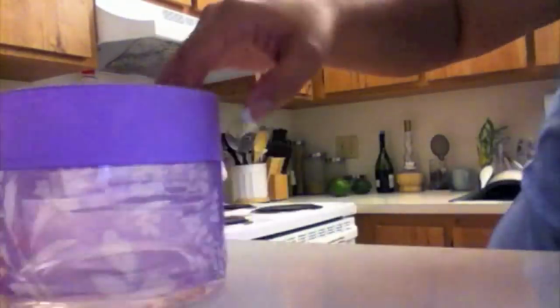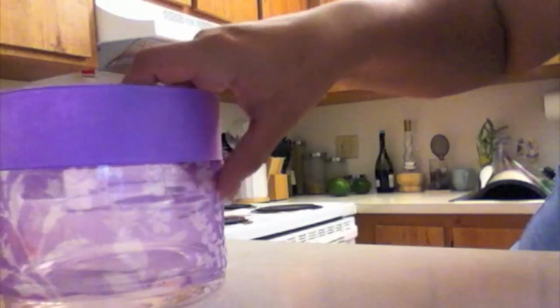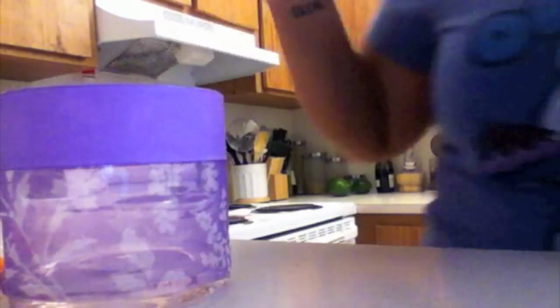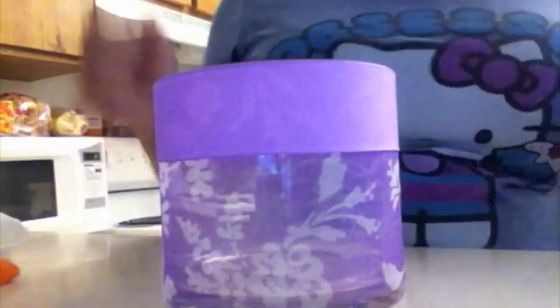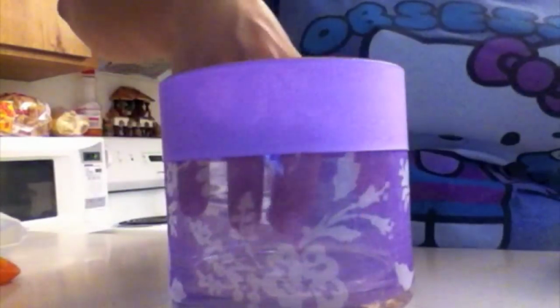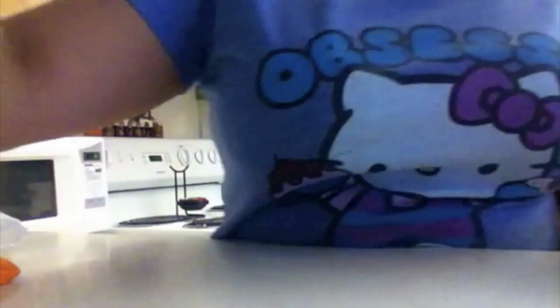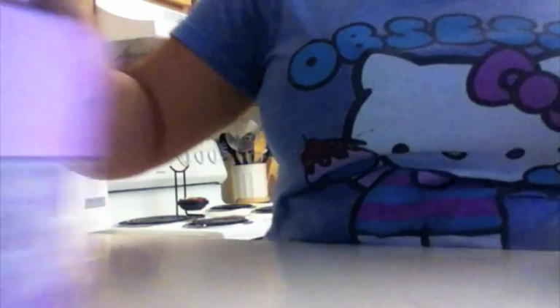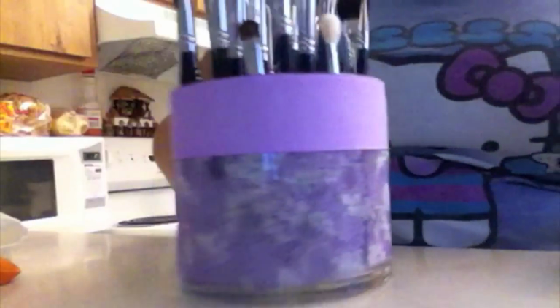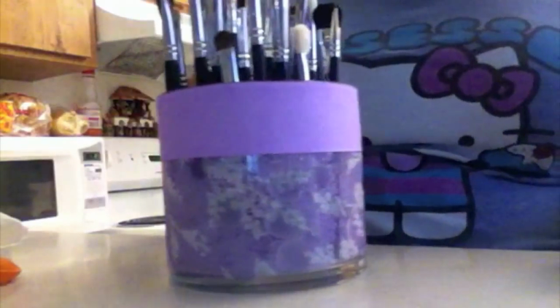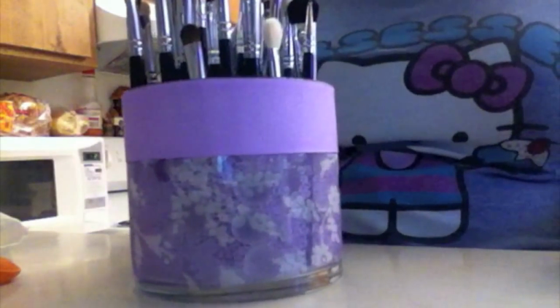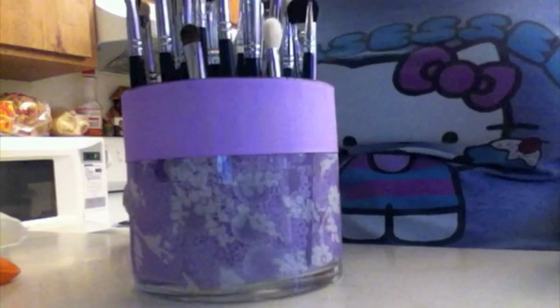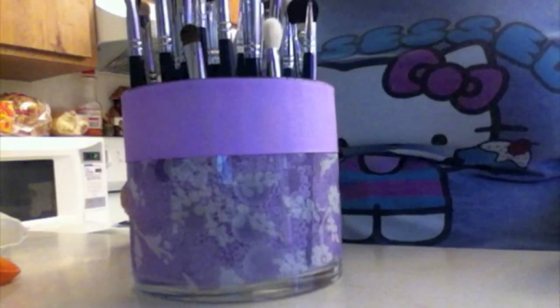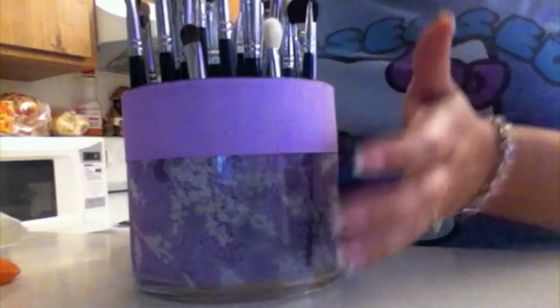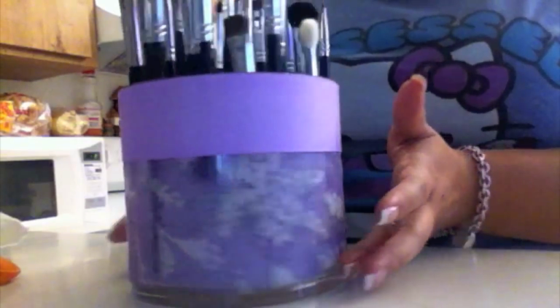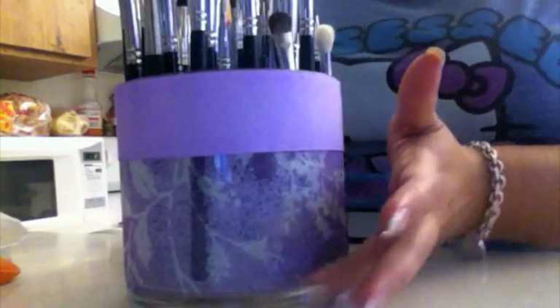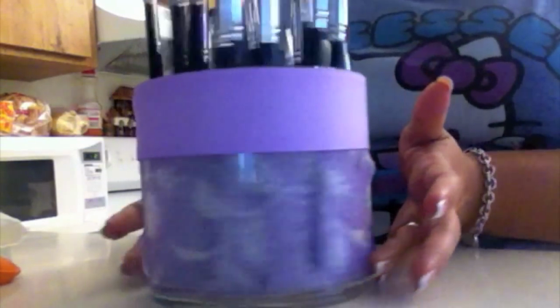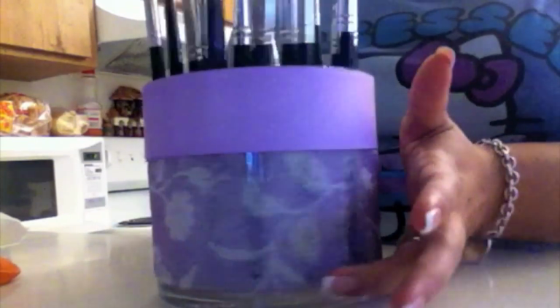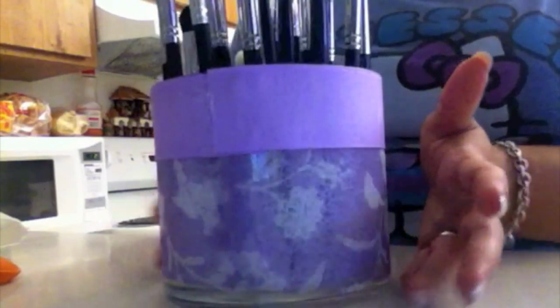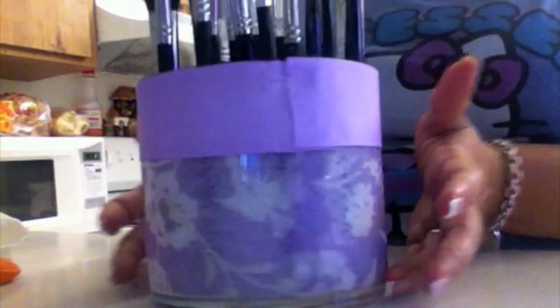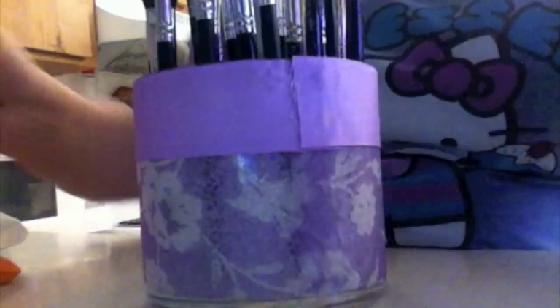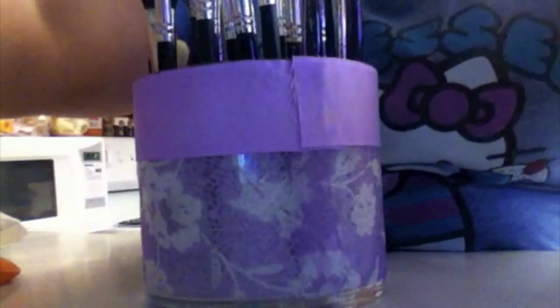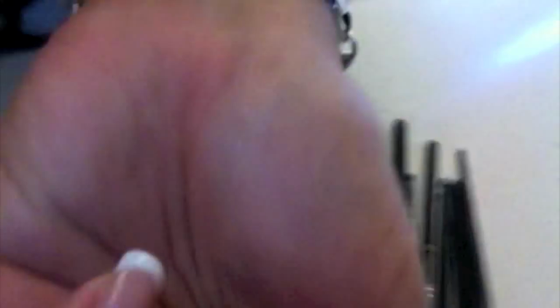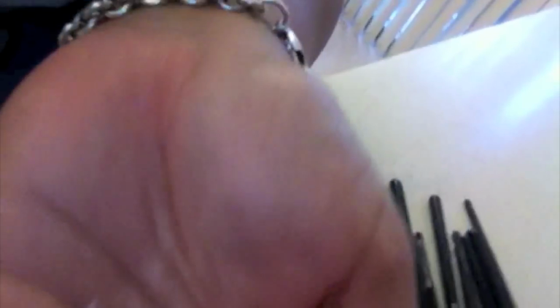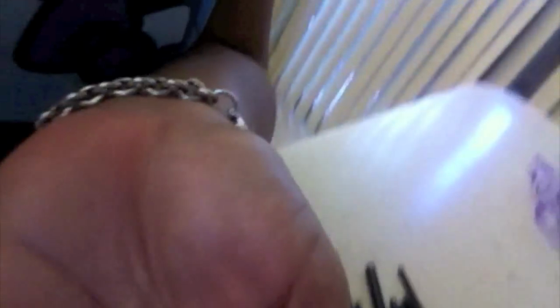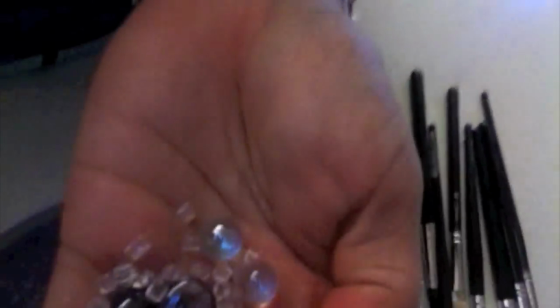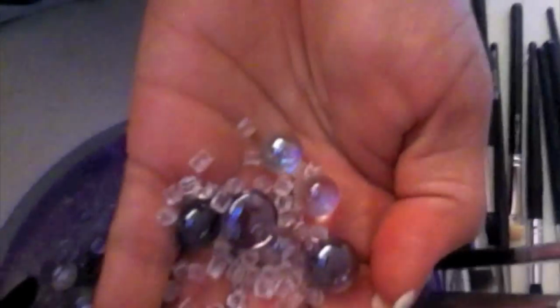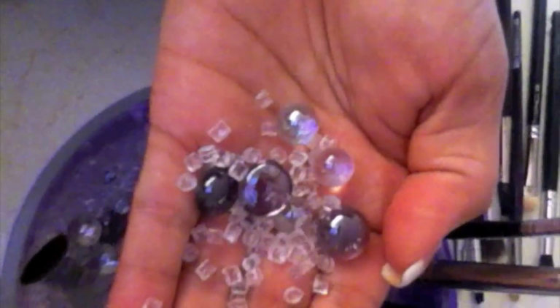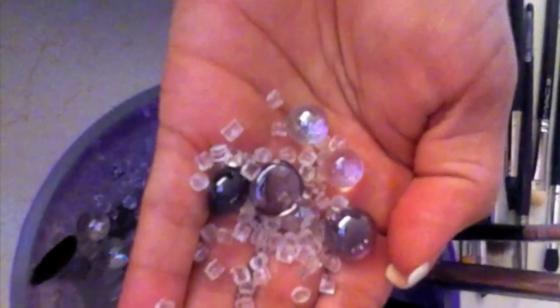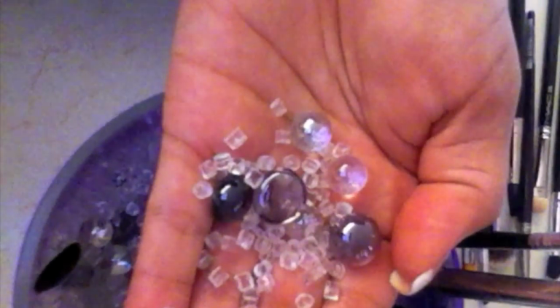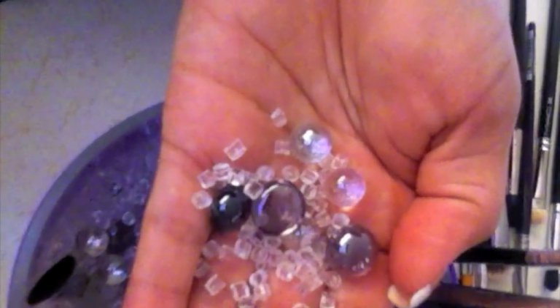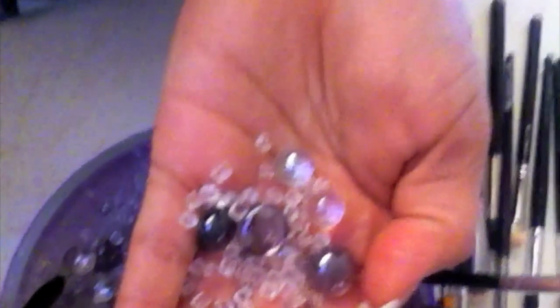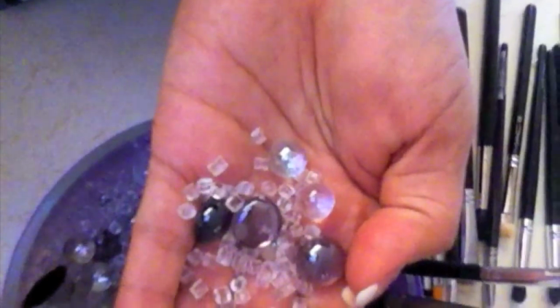Now this is what the container looks like with the brushes inside. I used two different kinds of beads — colorful marbles and vase fillers from Joann Fabrics, which cost around $6 or $7.